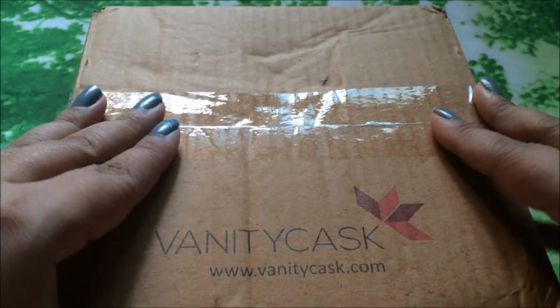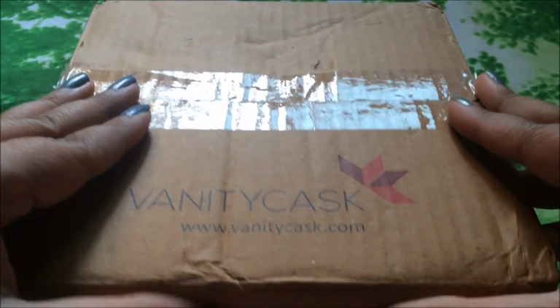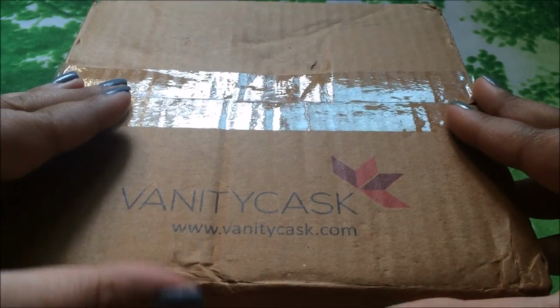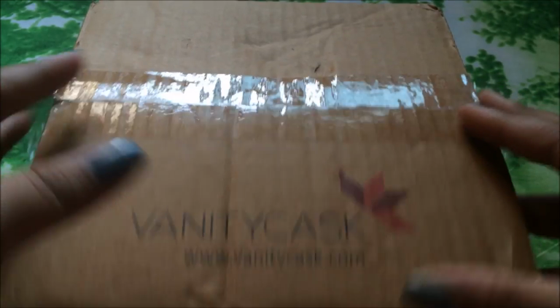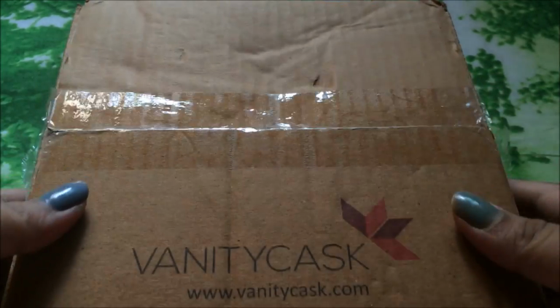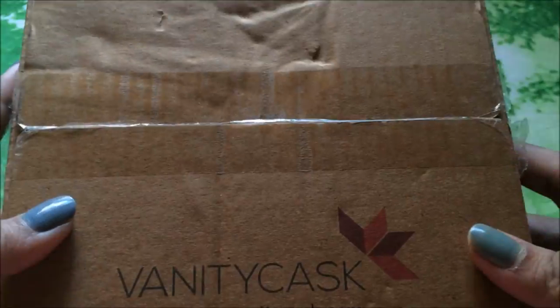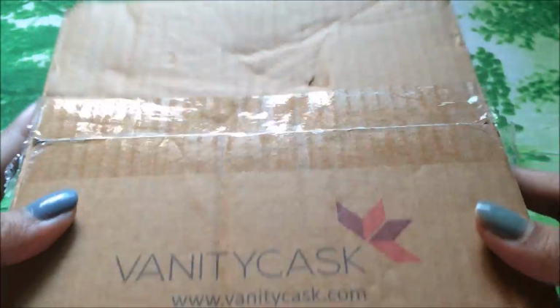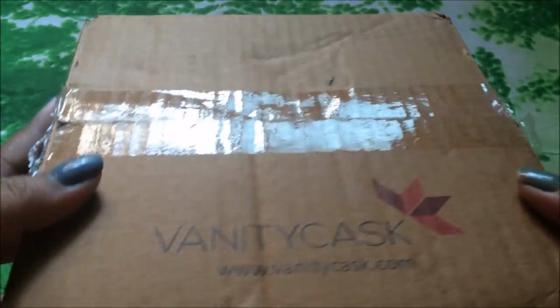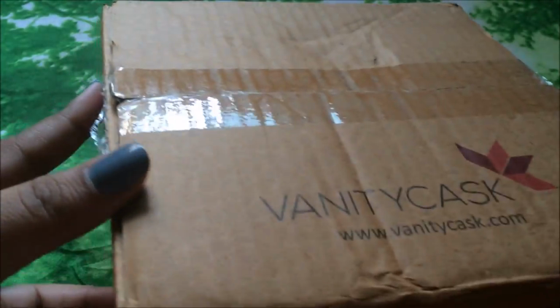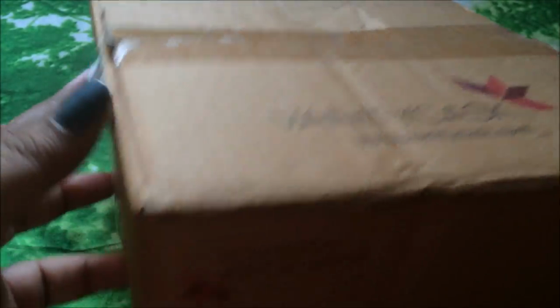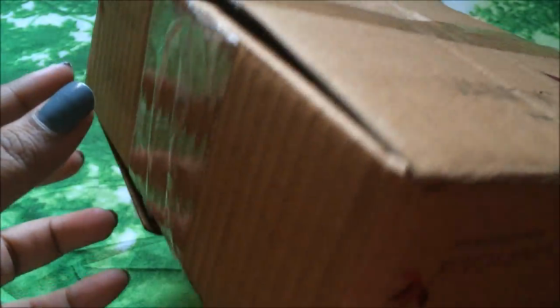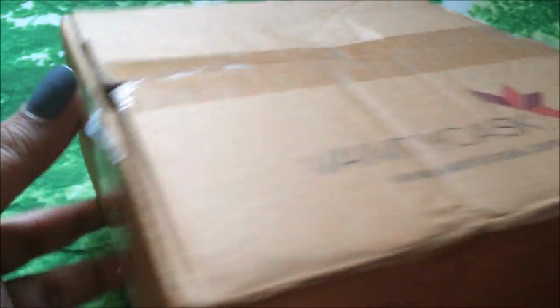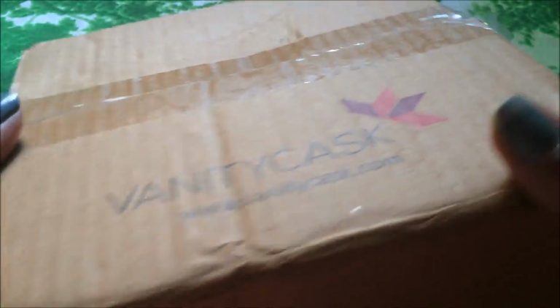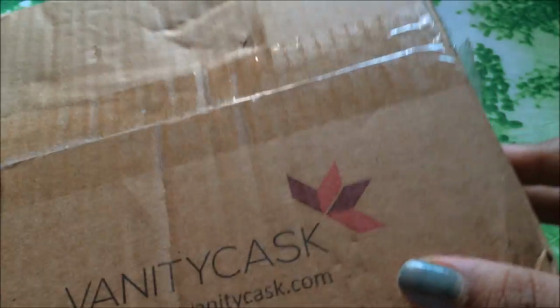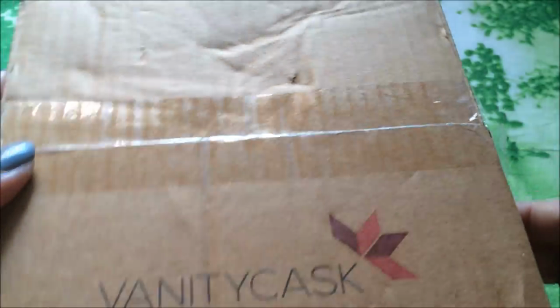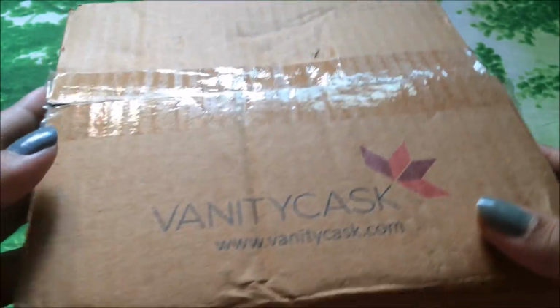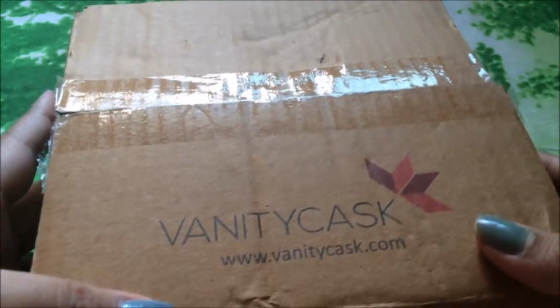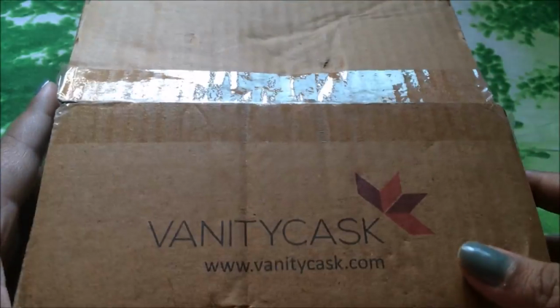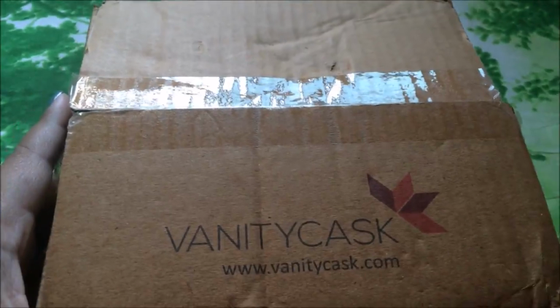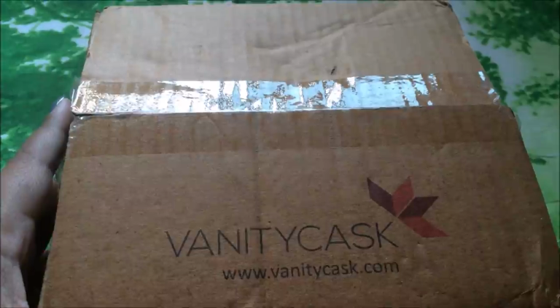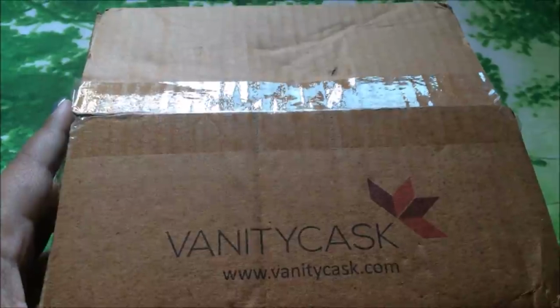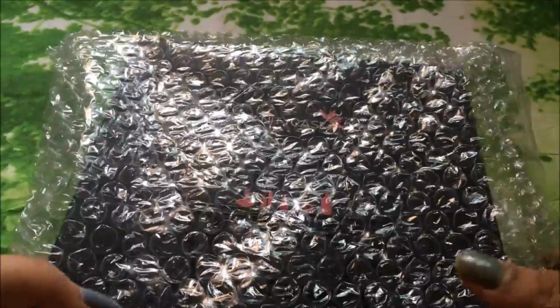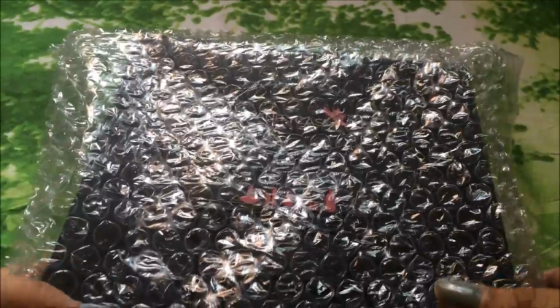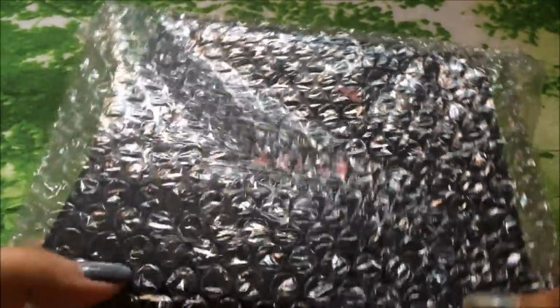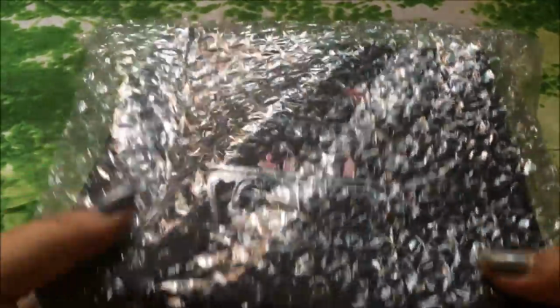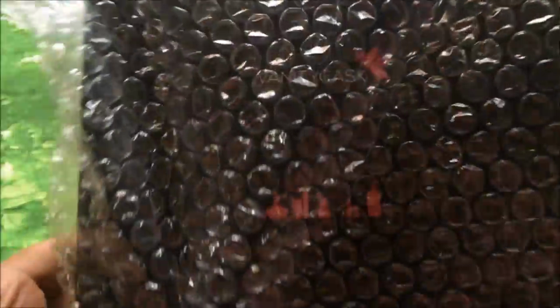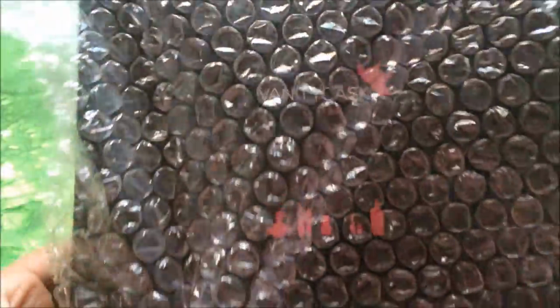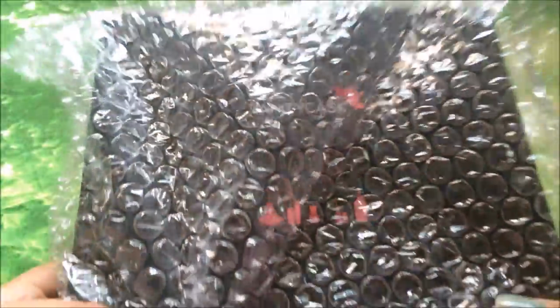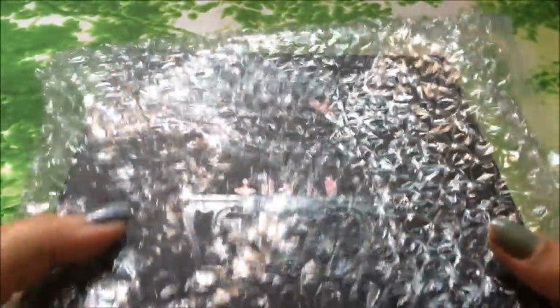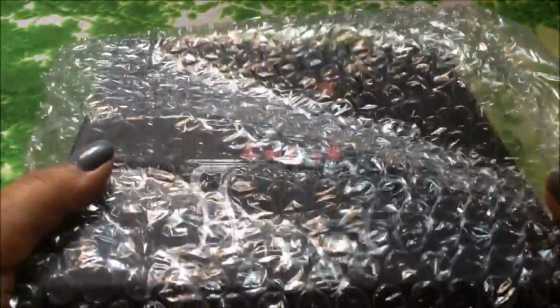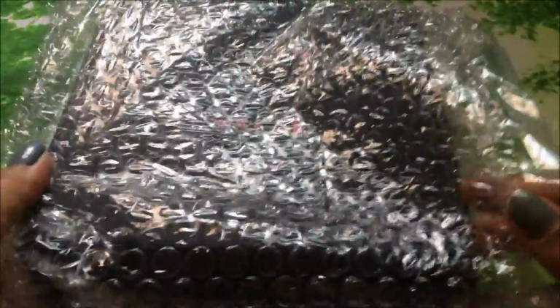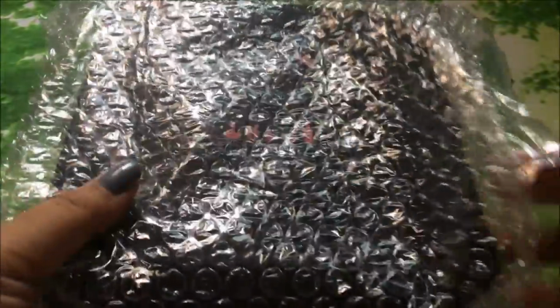The box comes with a hardboard packaging, and after the hardboard packaging you will get a bubble wrapper, so the box is quite secure inside and out.